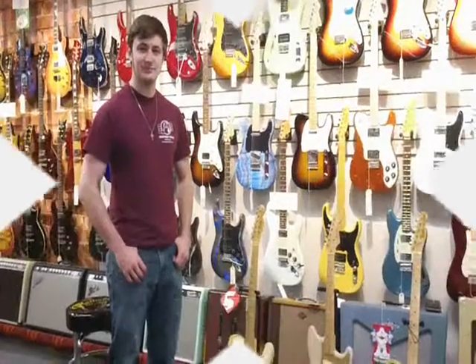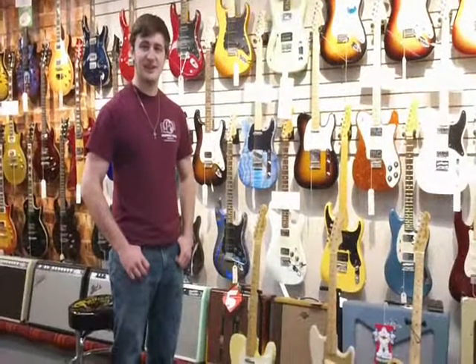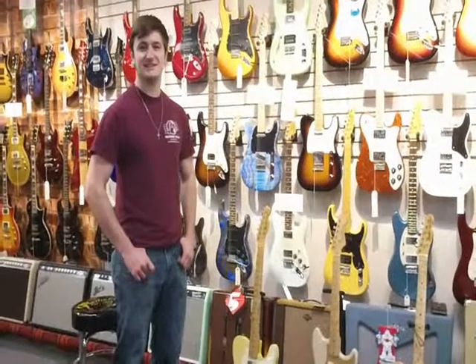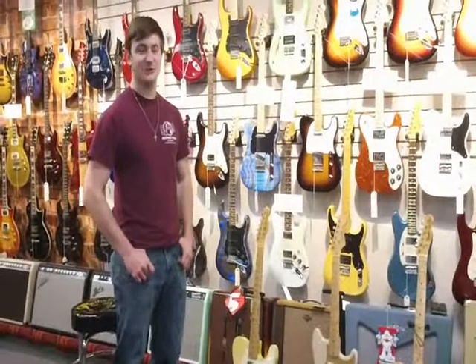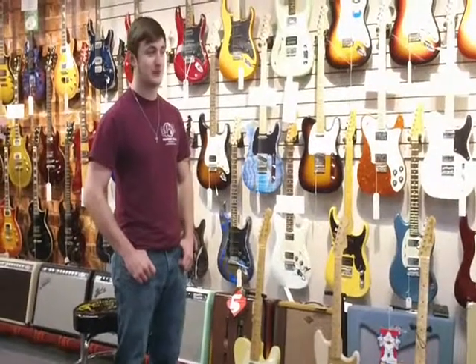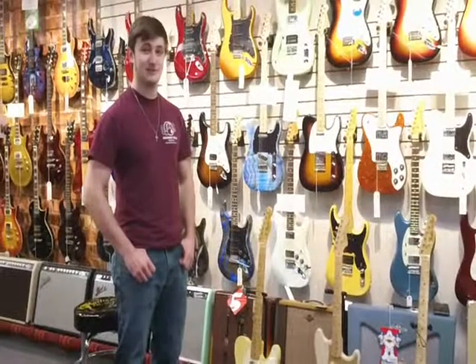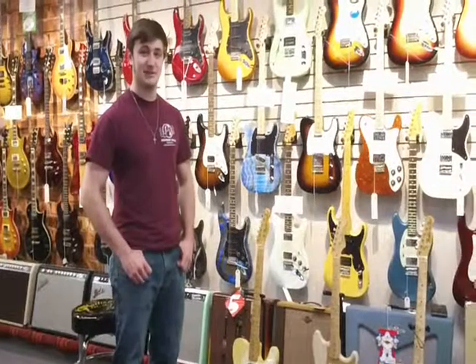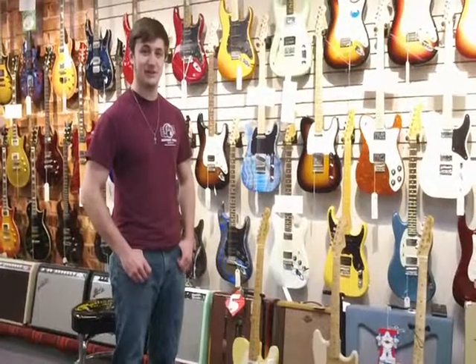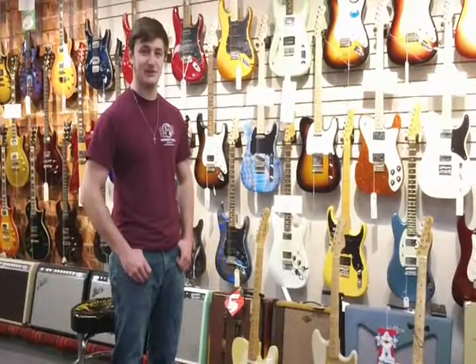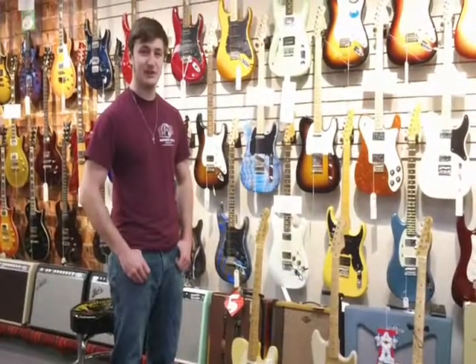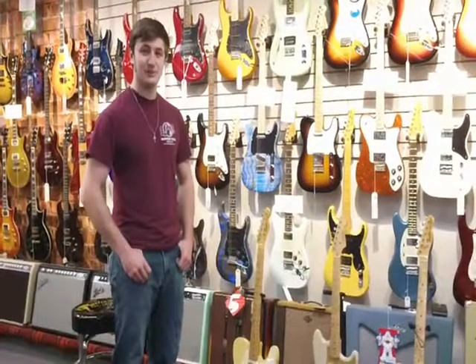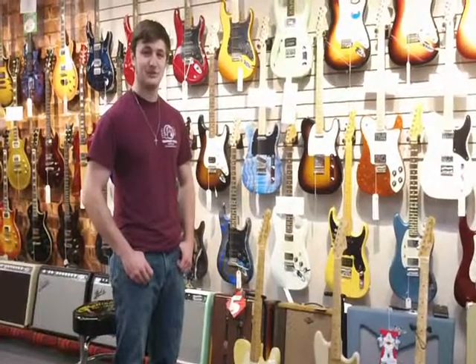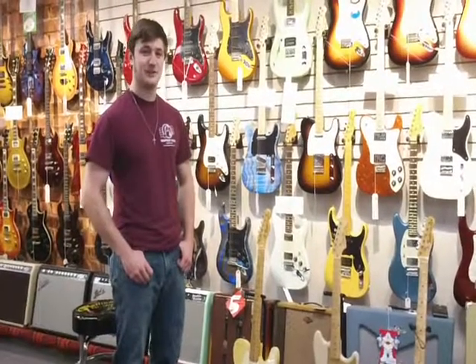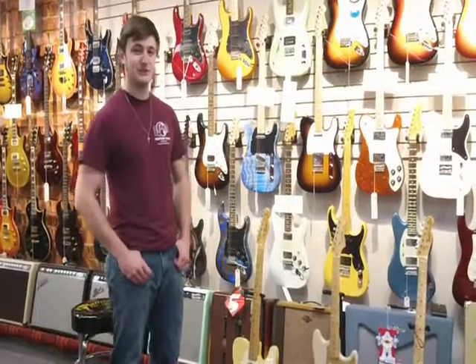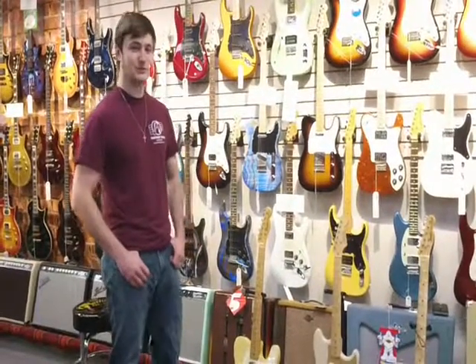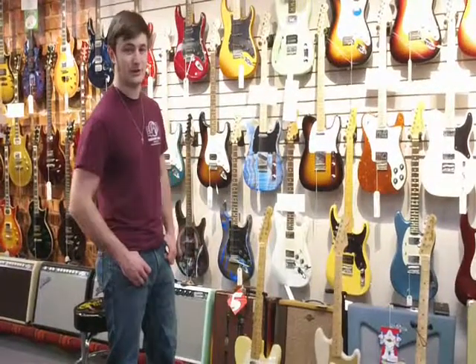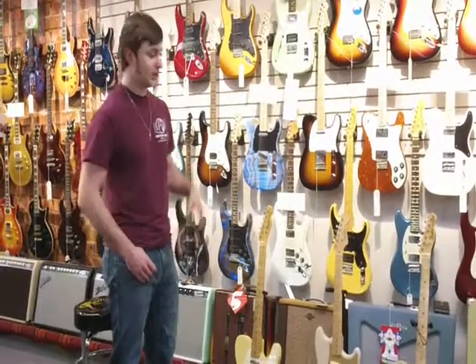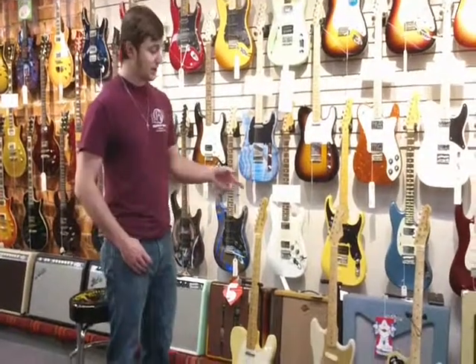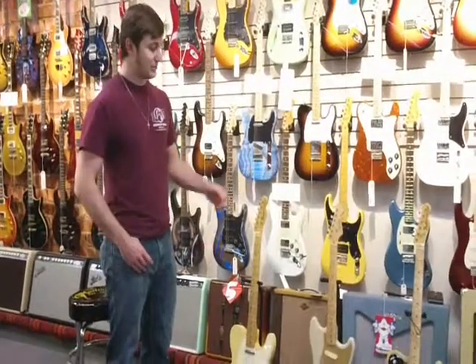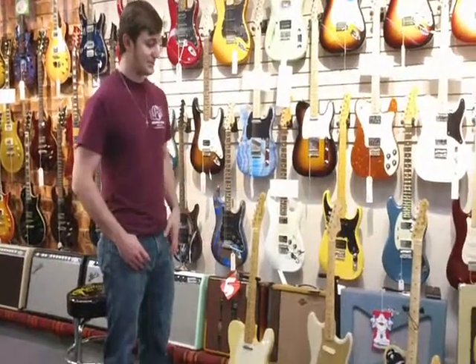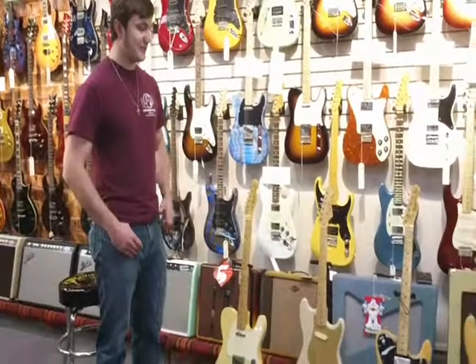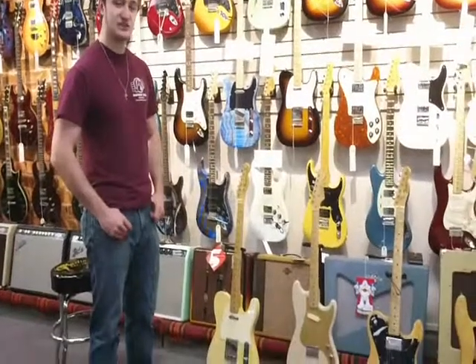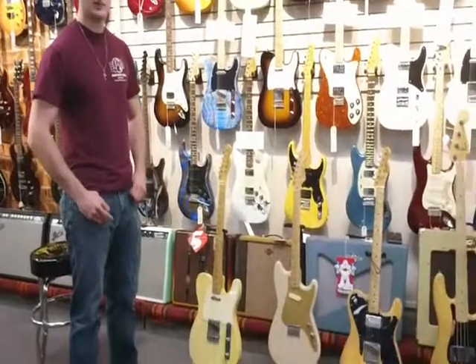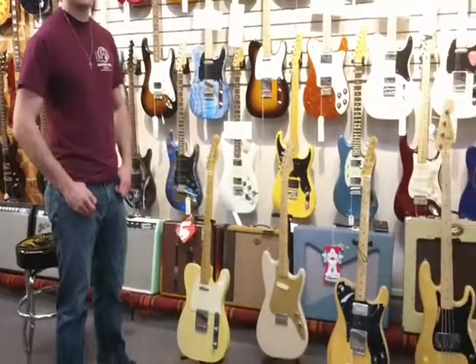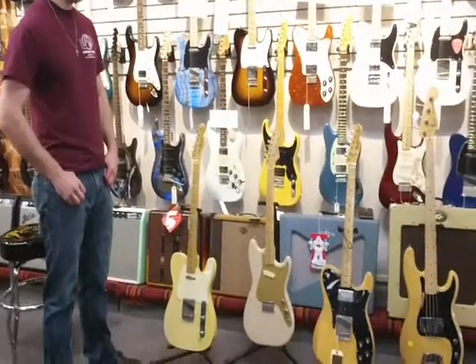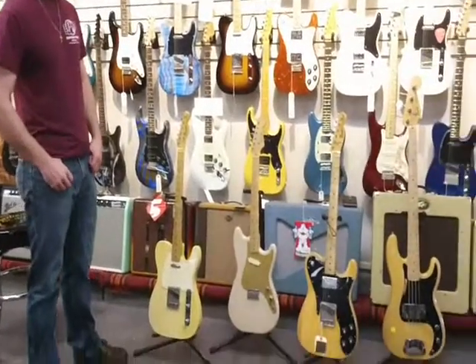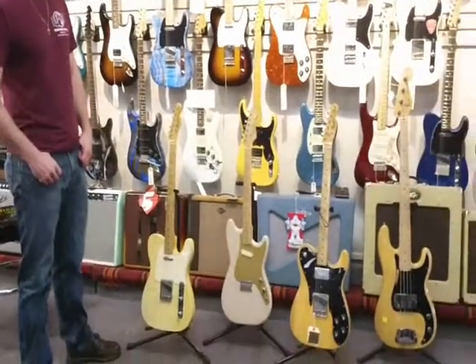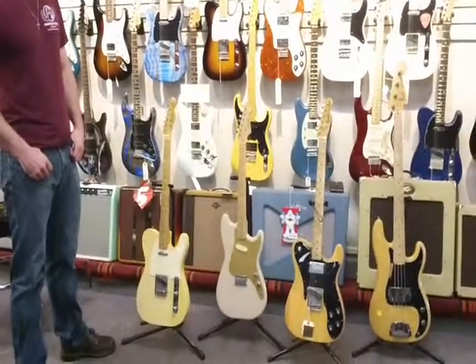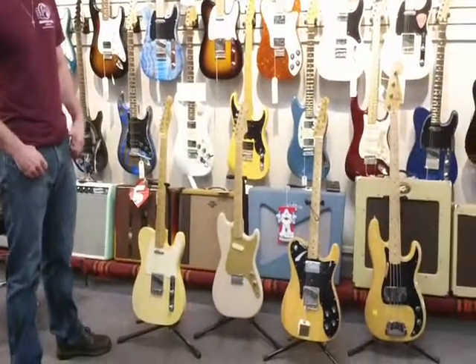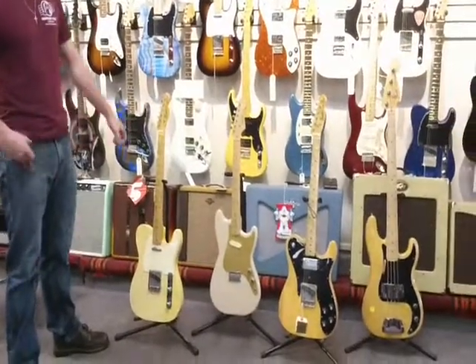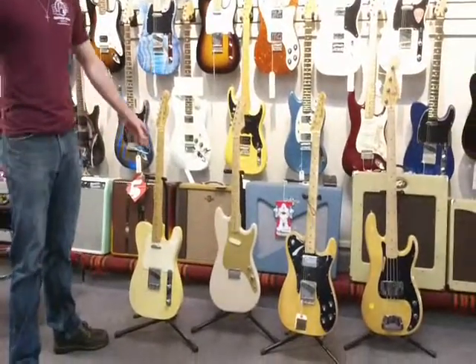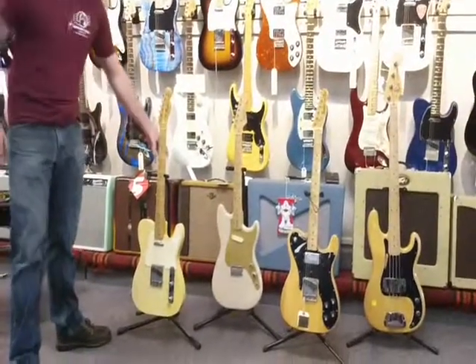Hey guys, it's Tom here at Rhapsody Music in Mankato, Minnesota, here with another update of the Used Corner. I'm going to be showing you some of the vintage gear we've got right now. I'll just give you an update on what we've got here.